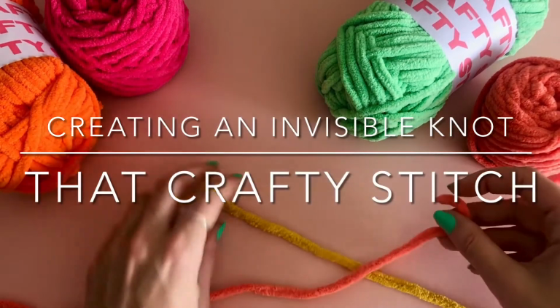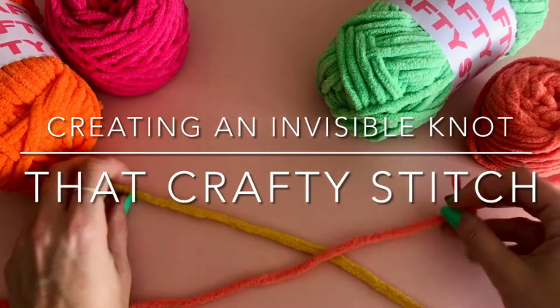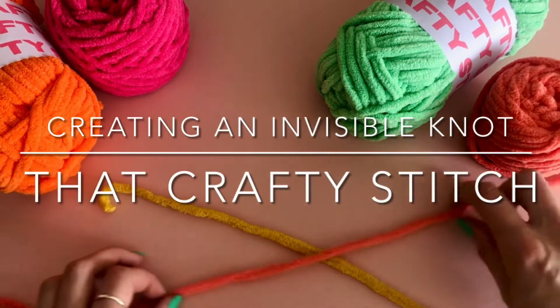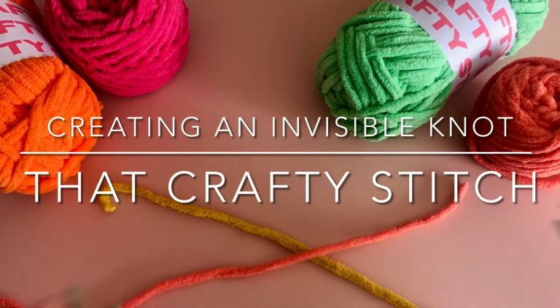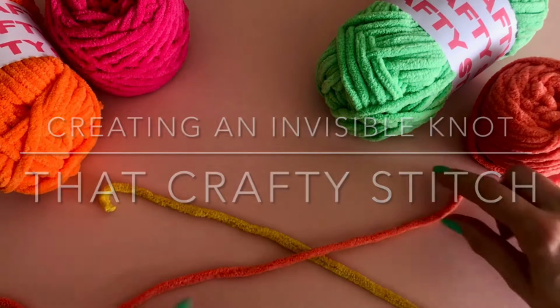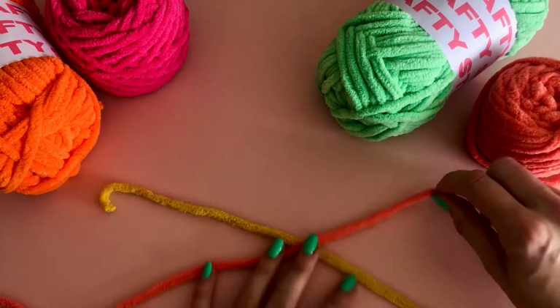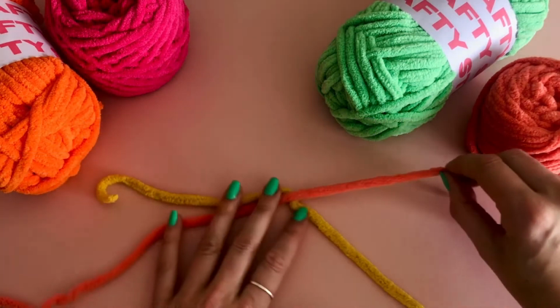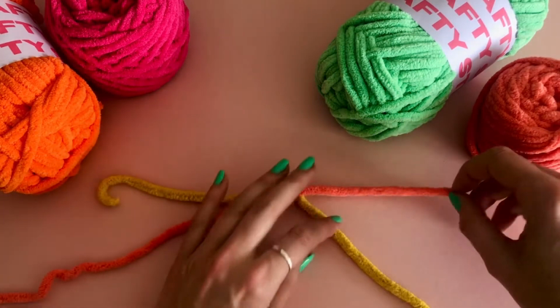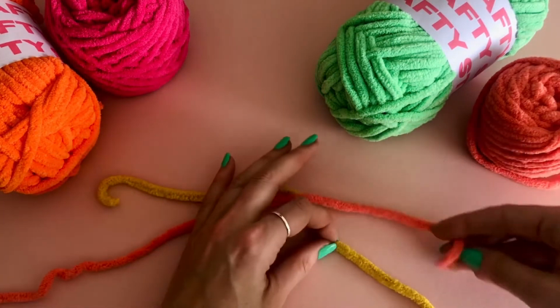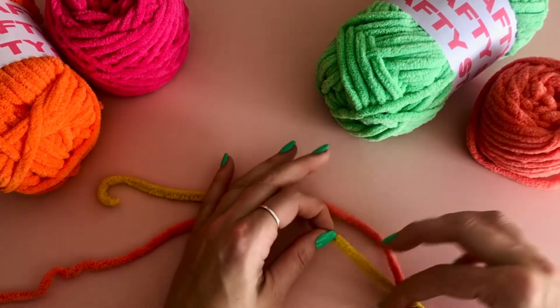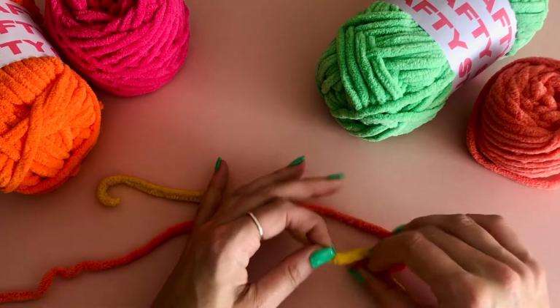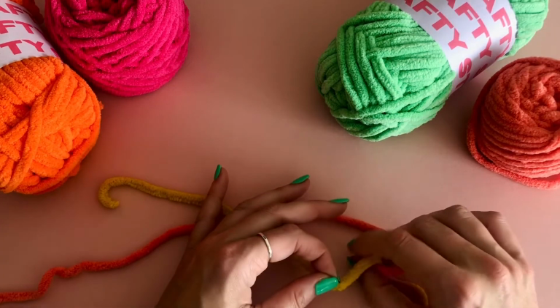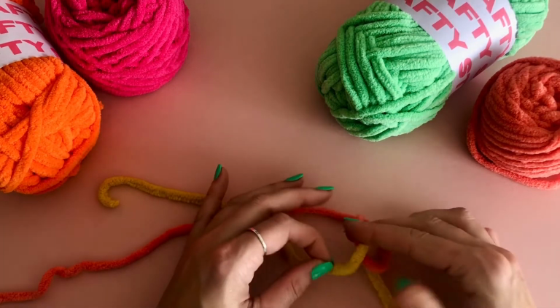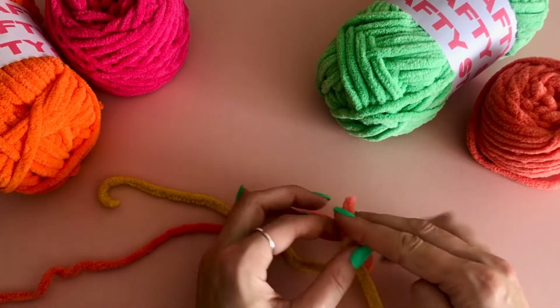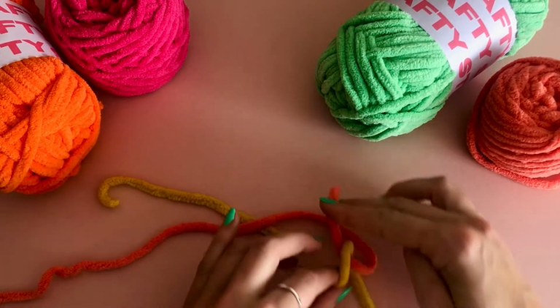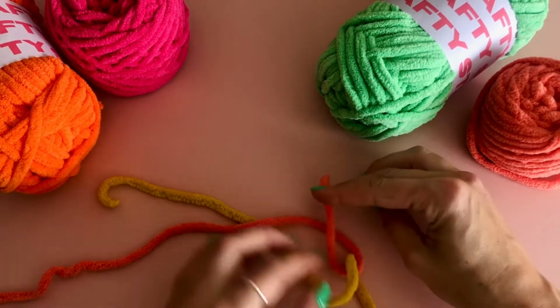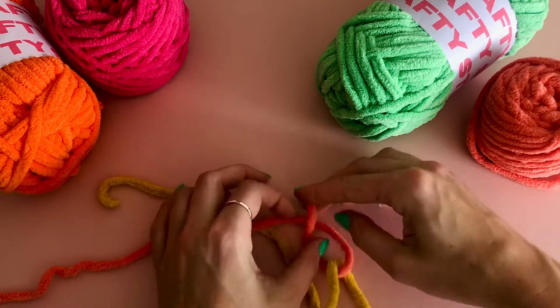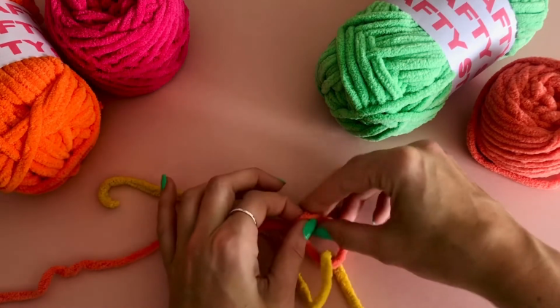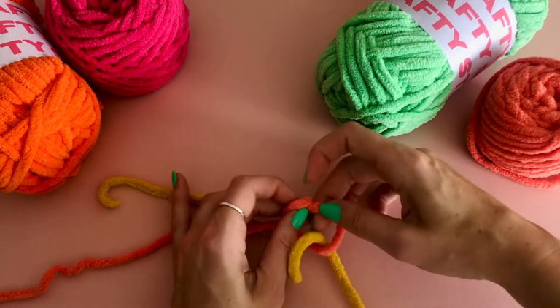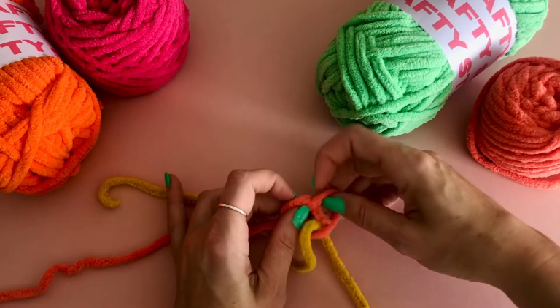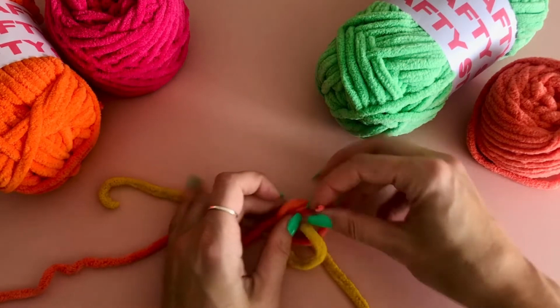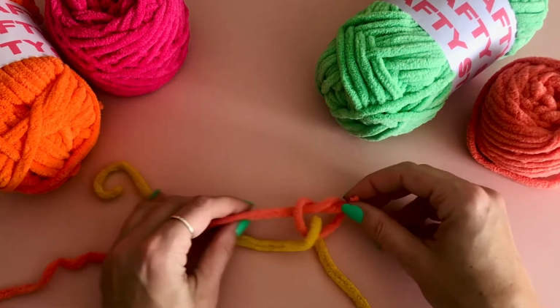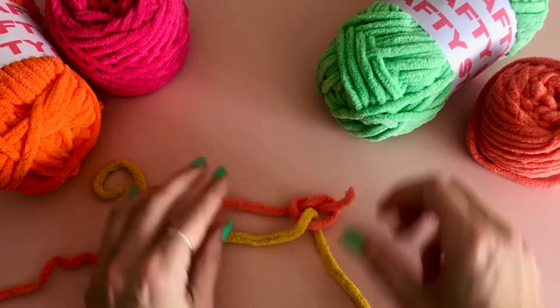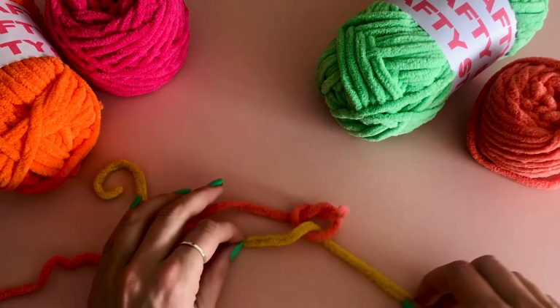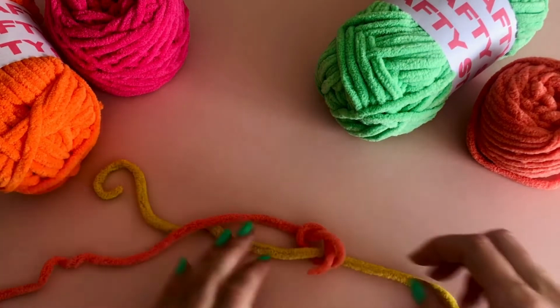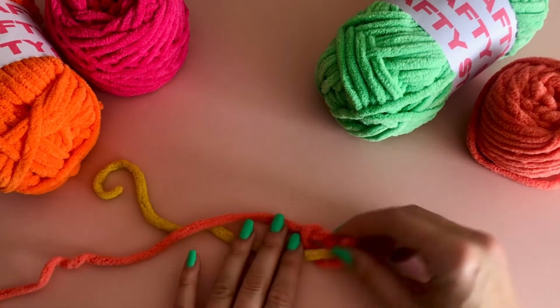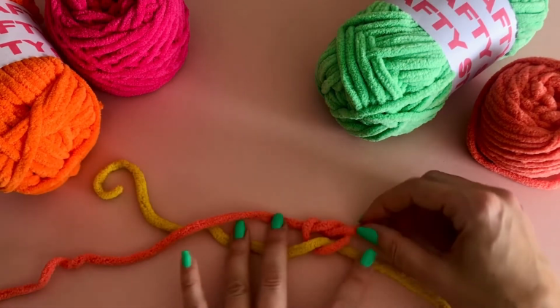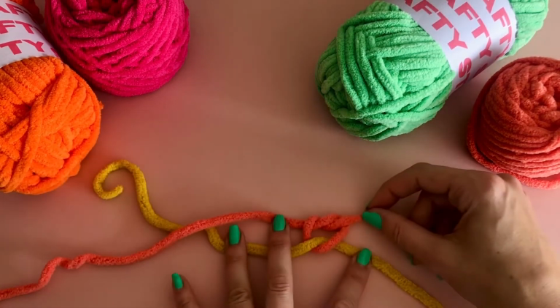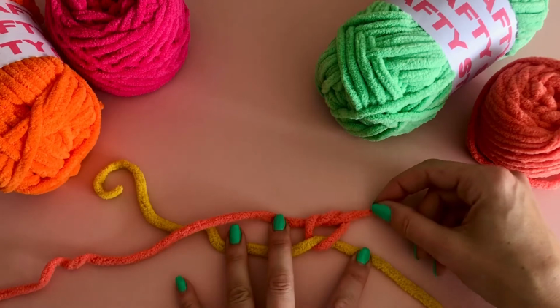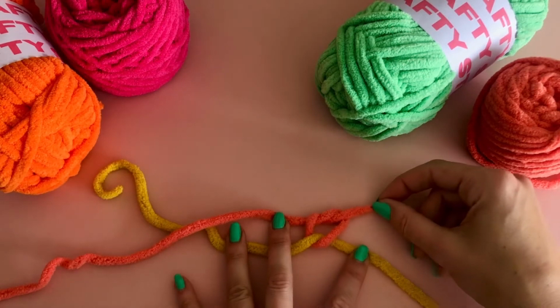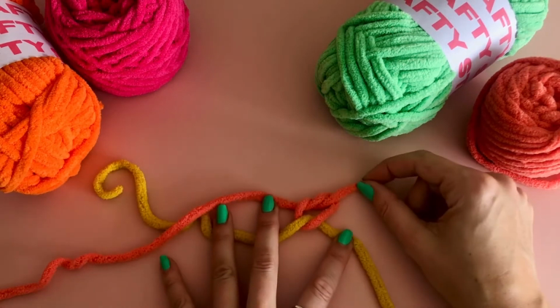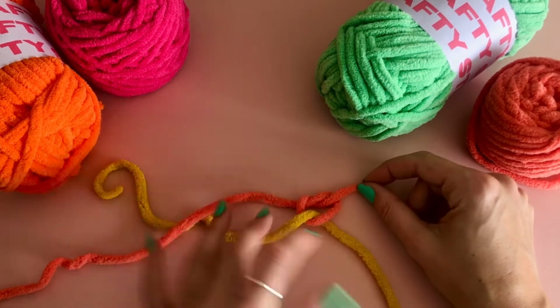In this video I'll be showing you how to create an invisible knot using two different colors of my super squidgy chunky yarn. Obviously you would use the same color to make it more invisible, but this just makes it easier for you to see the process.